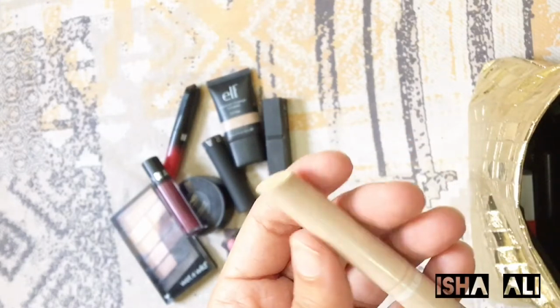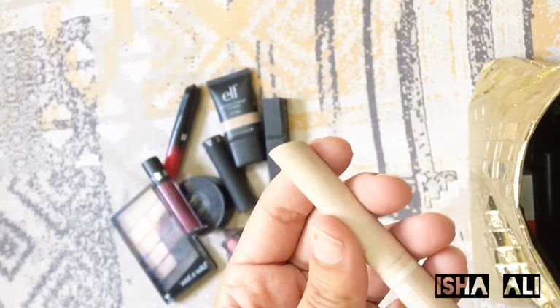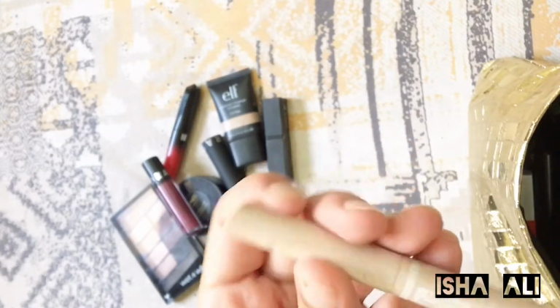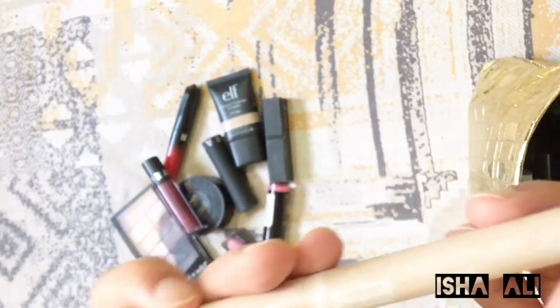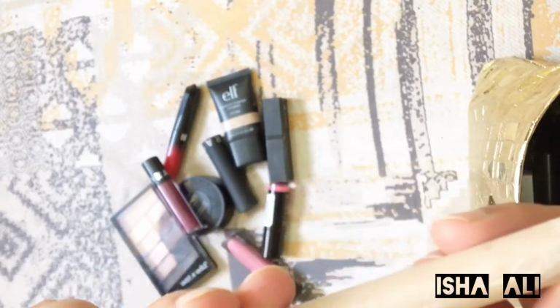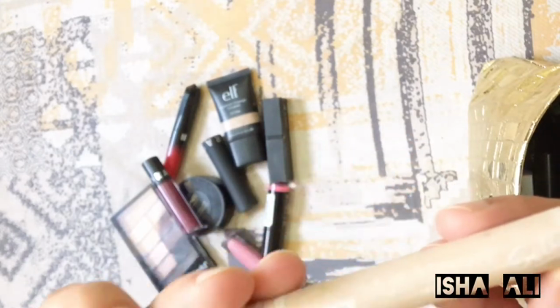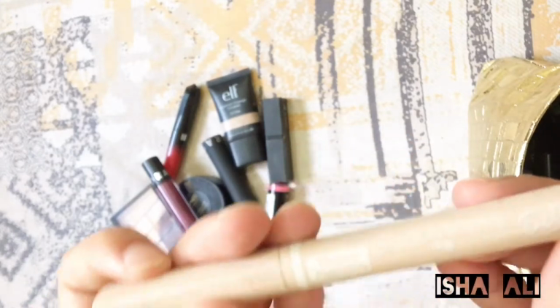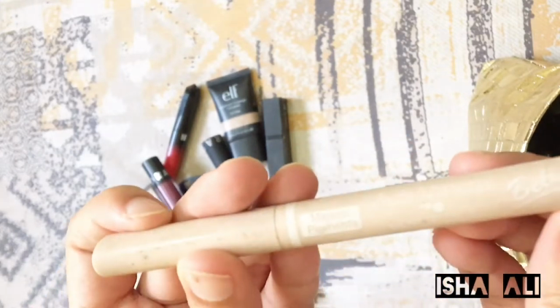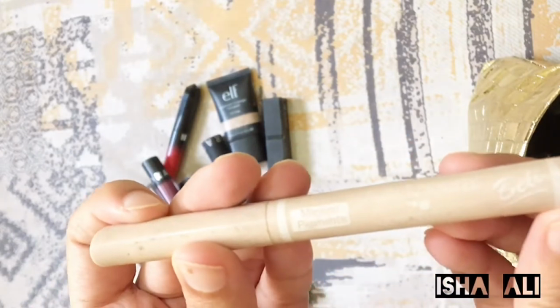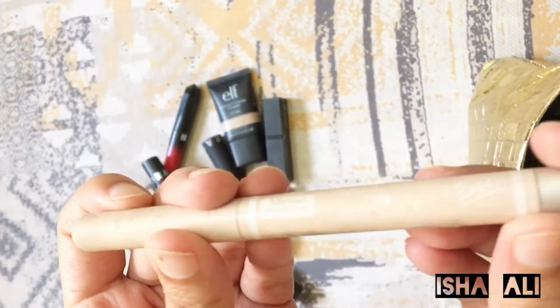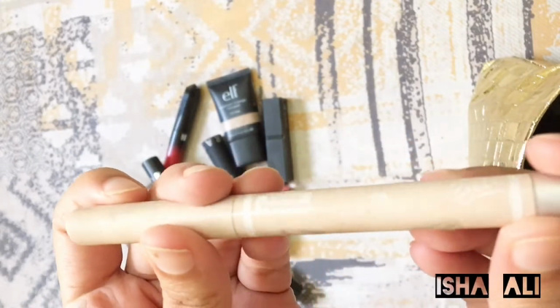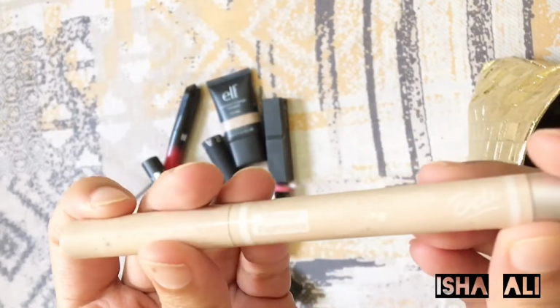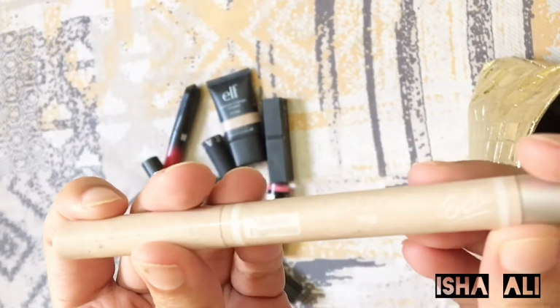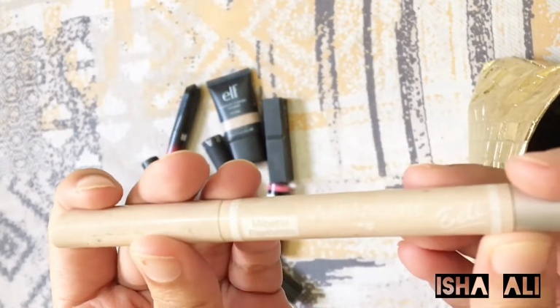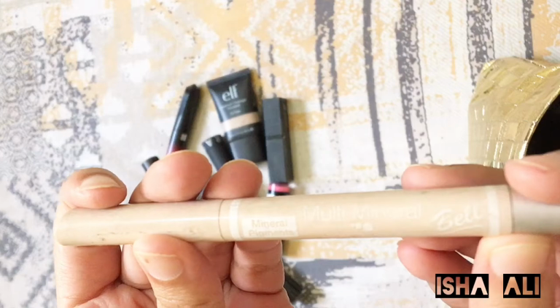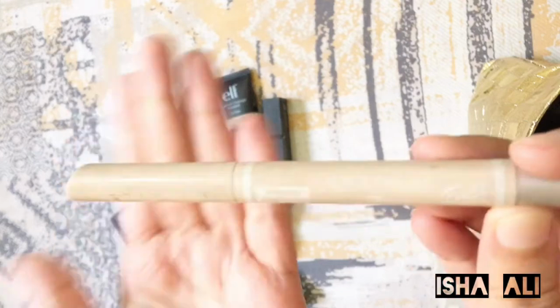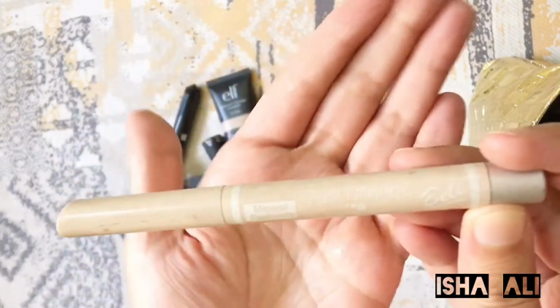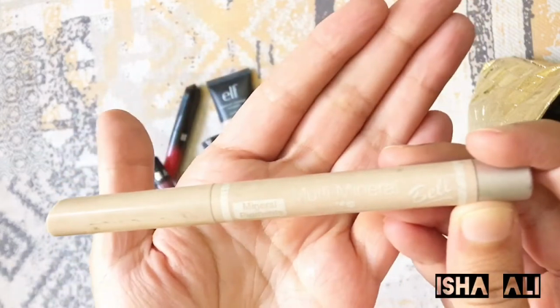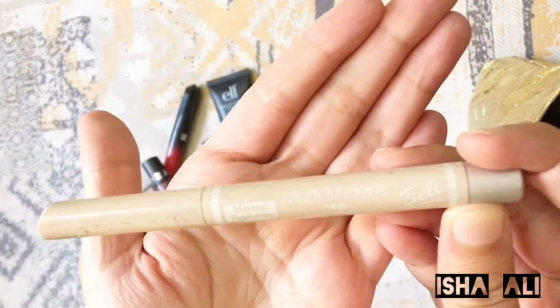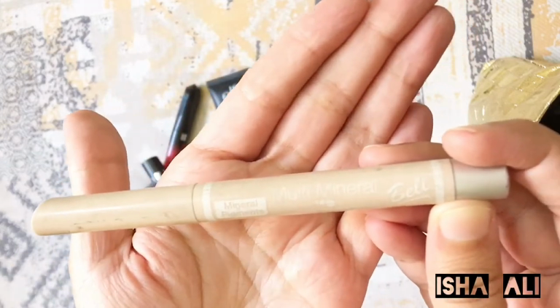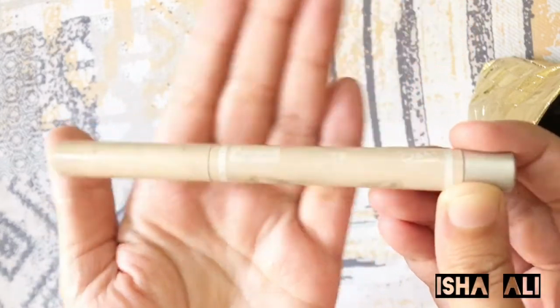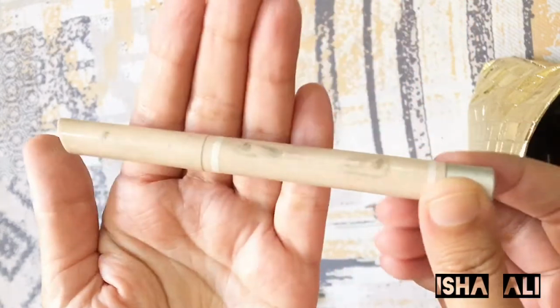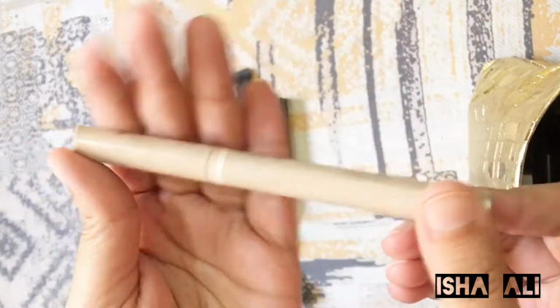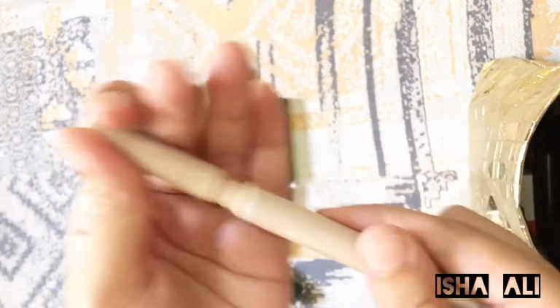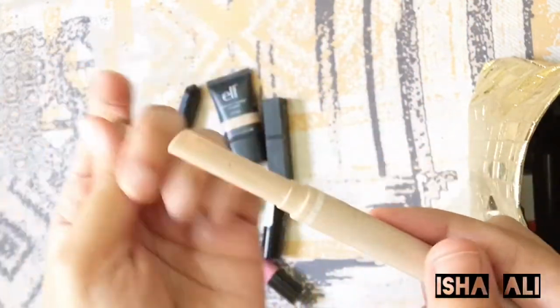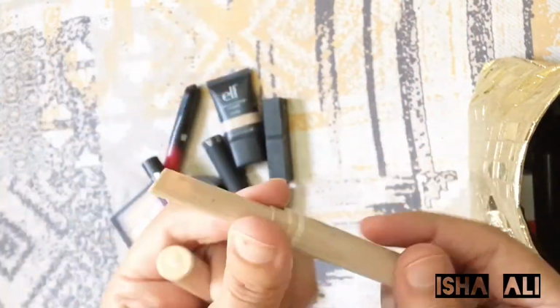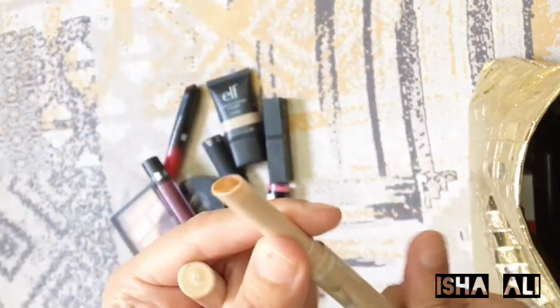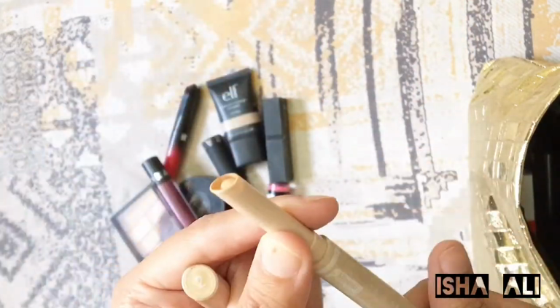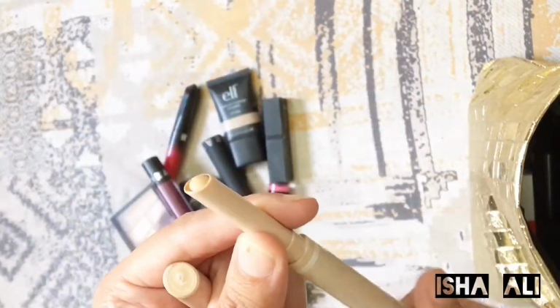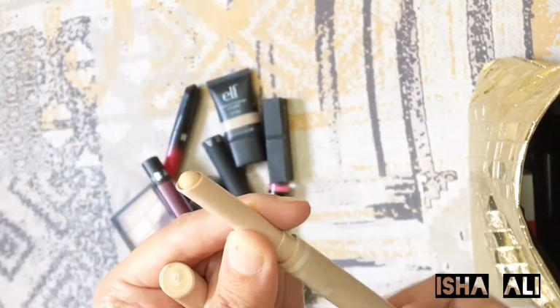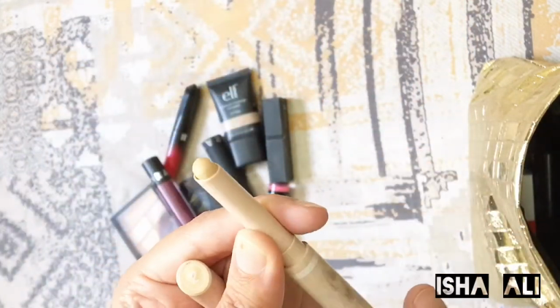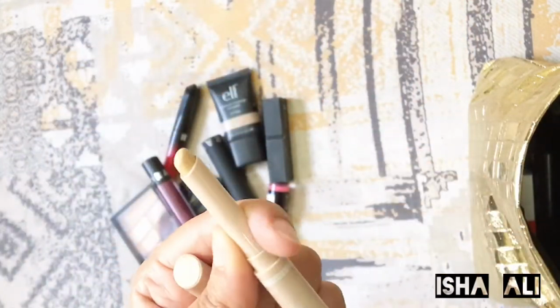Then we have another concealer. This is a concealer stick.